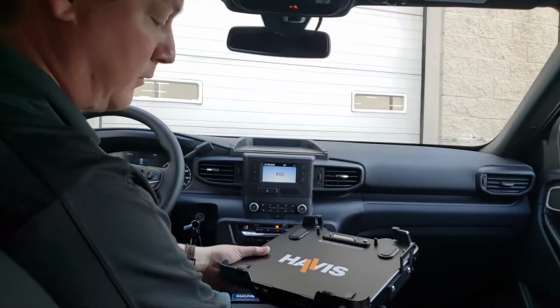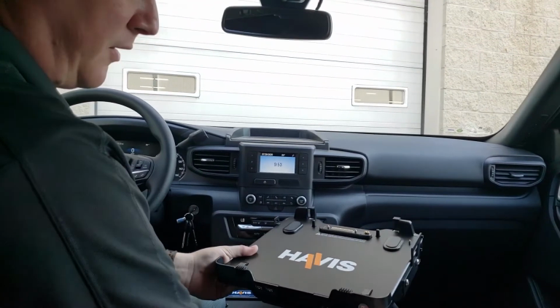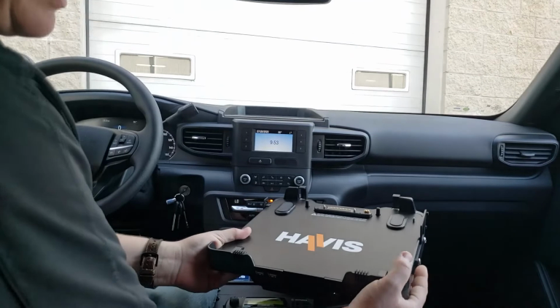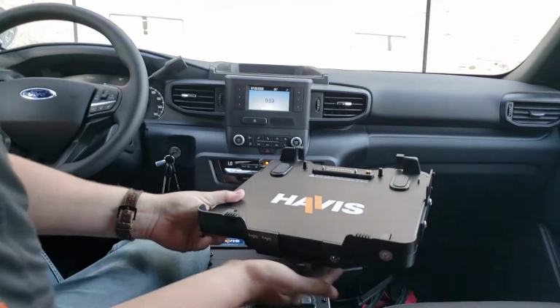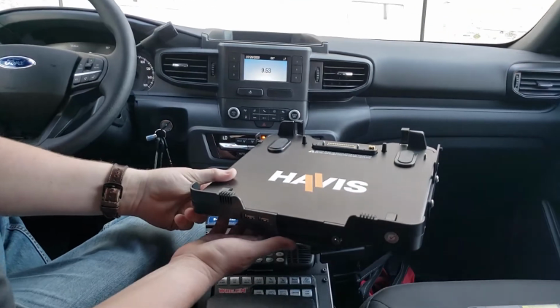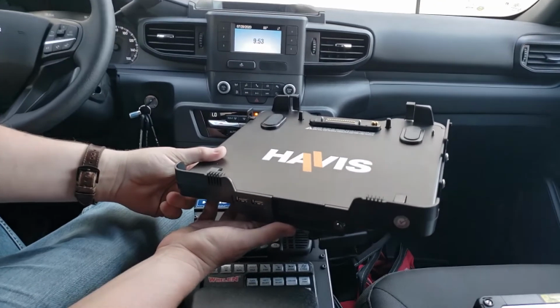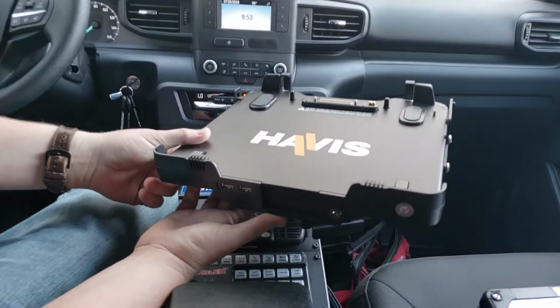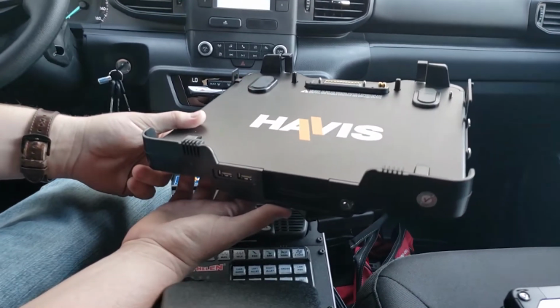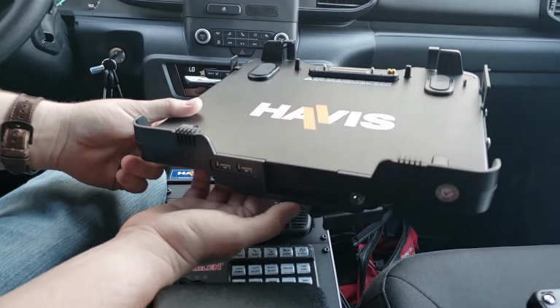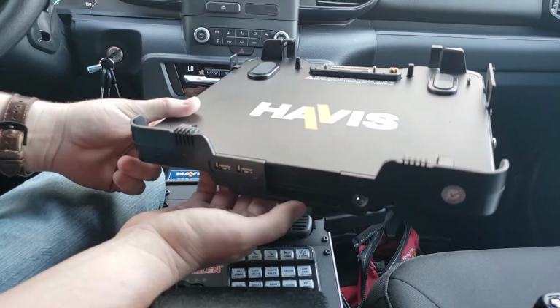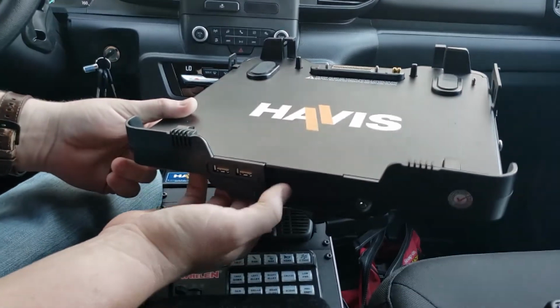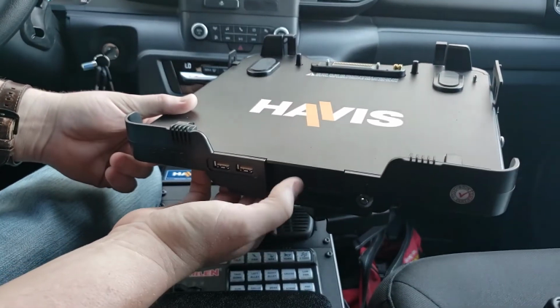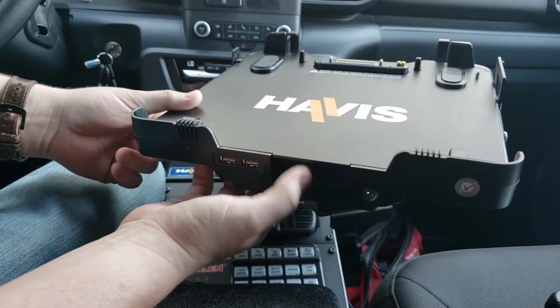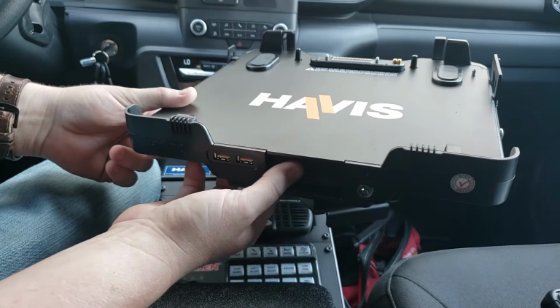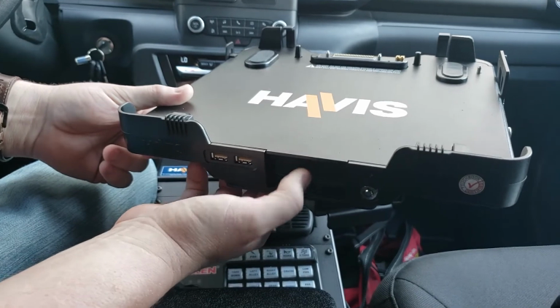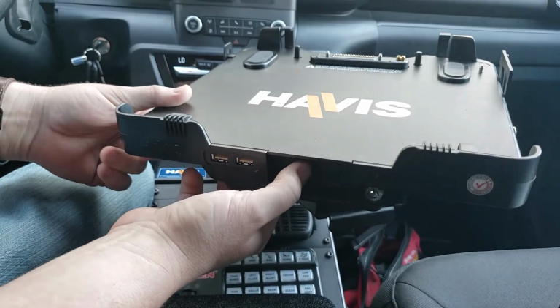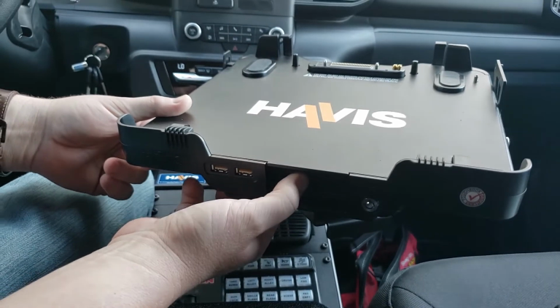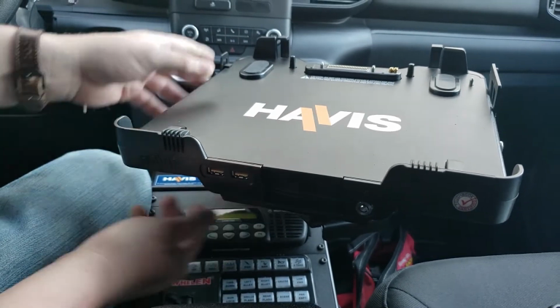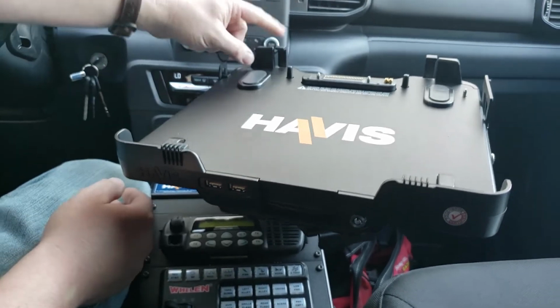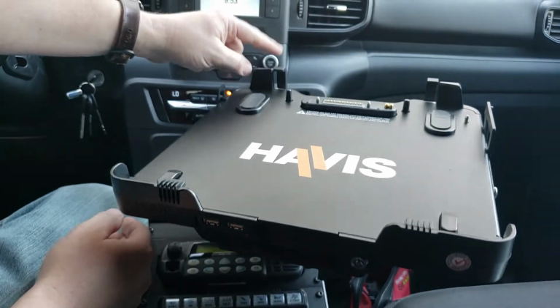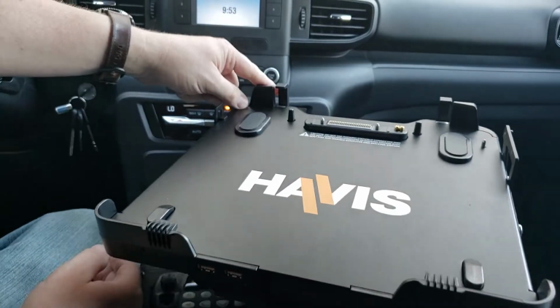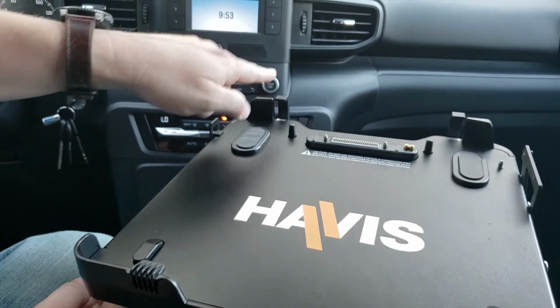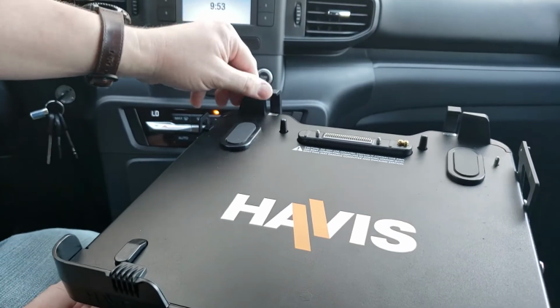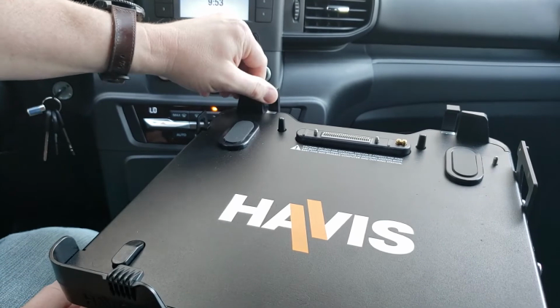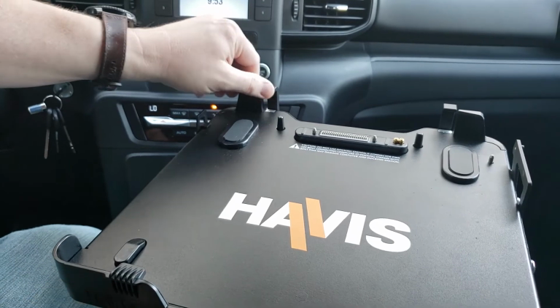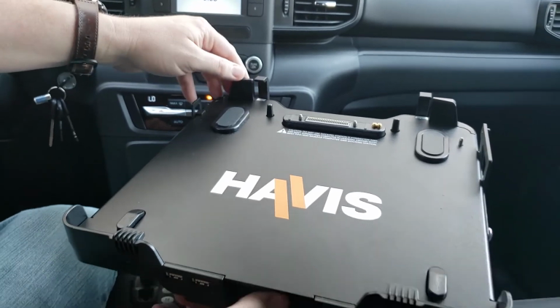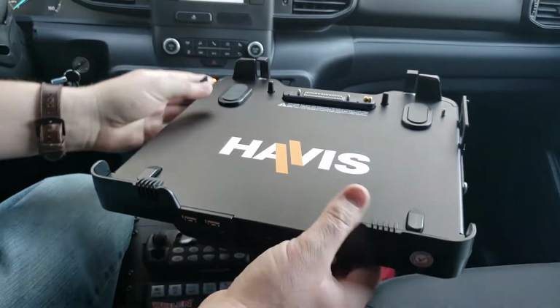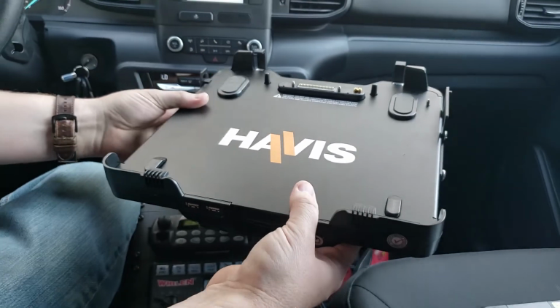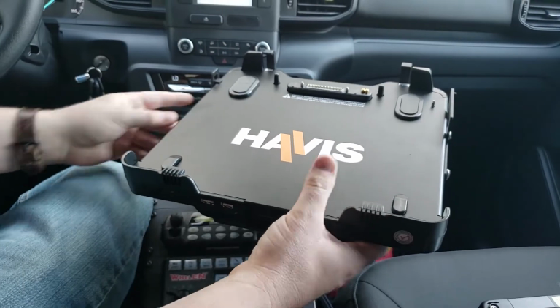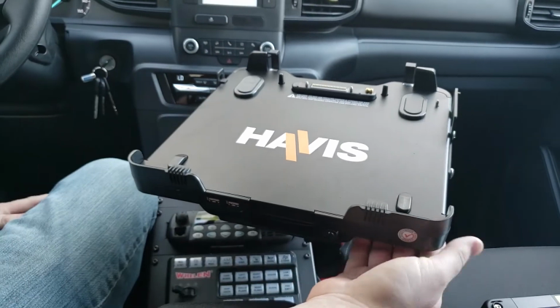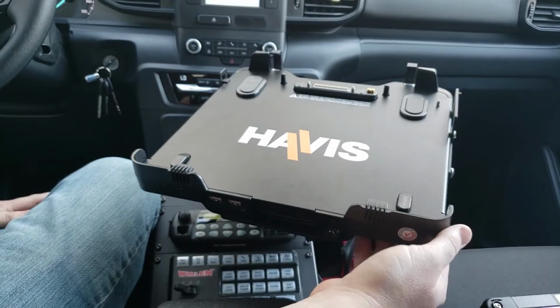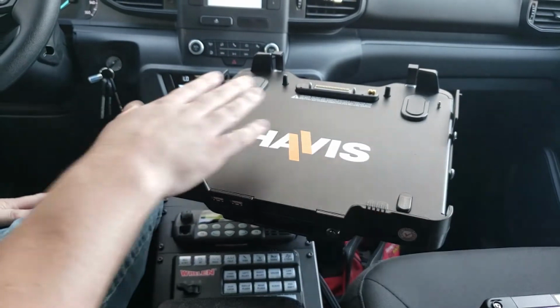The first thing you want to check on the docking station is to make sure the docking station is unlocked. To do that, you want to make sure the button in the middle here is pressed all the way in. You'll also notice the hooks here are going to be fully pressed out when that button is pressed in. That's a good way to know the dock is unlocked.